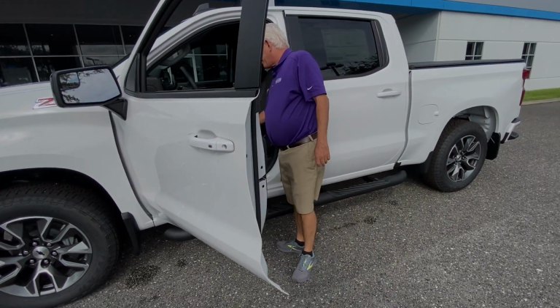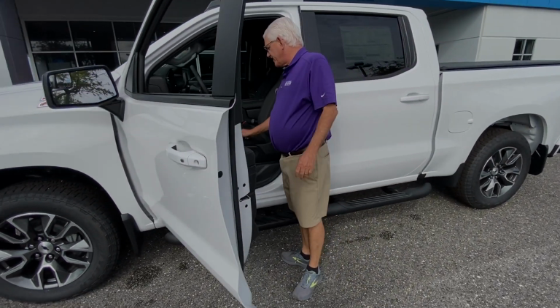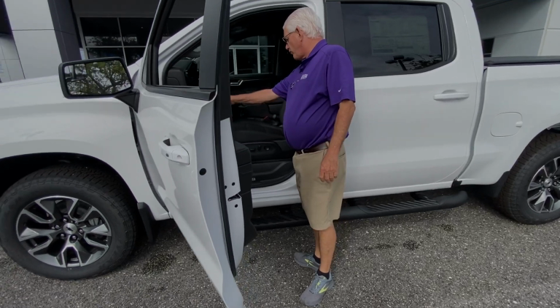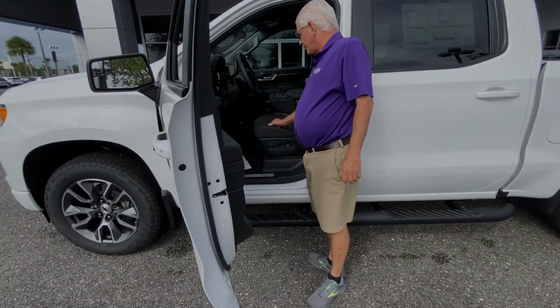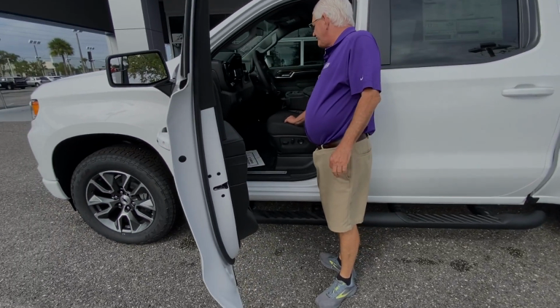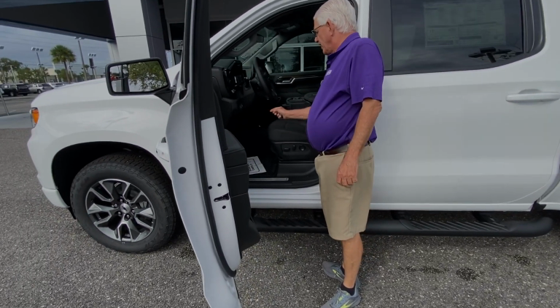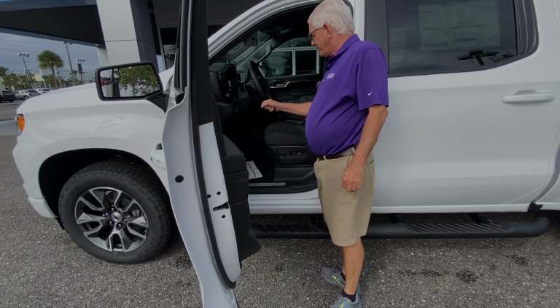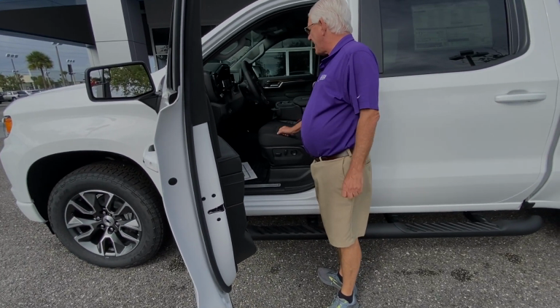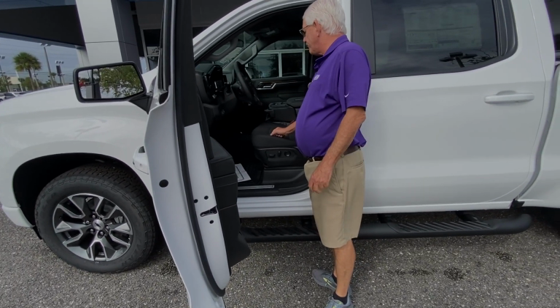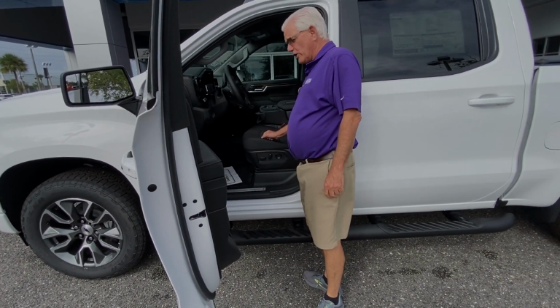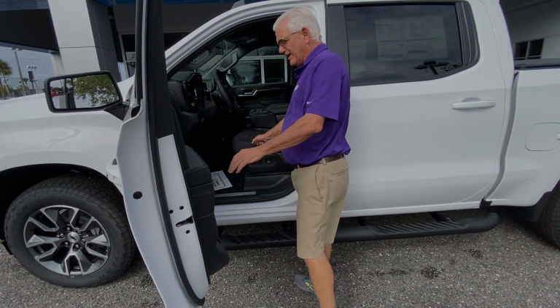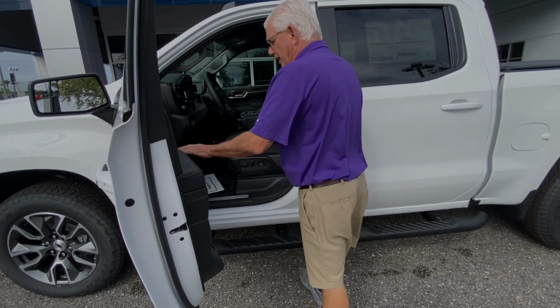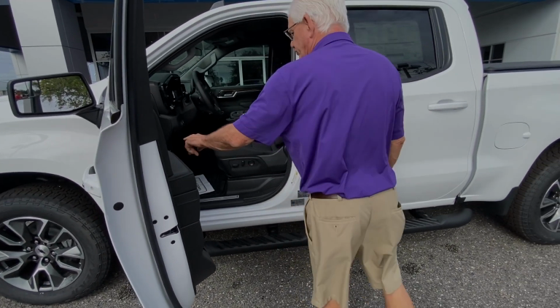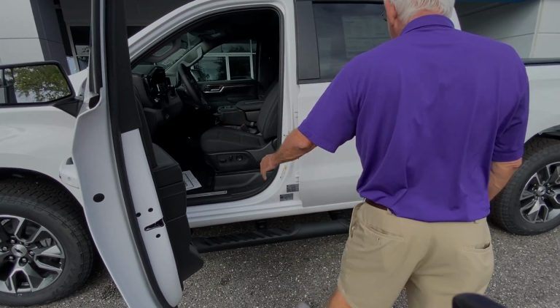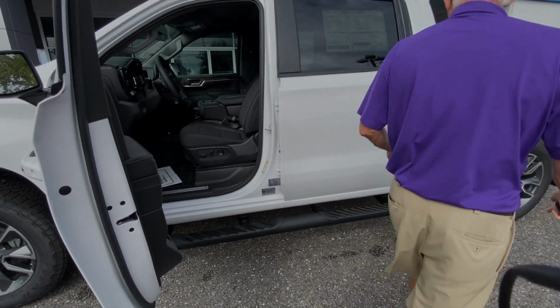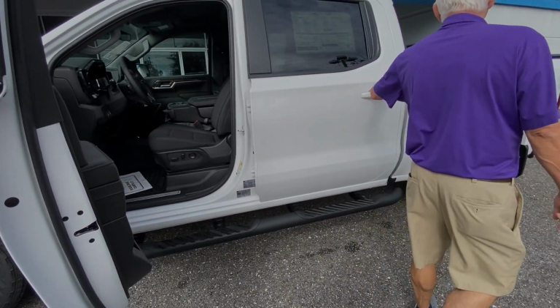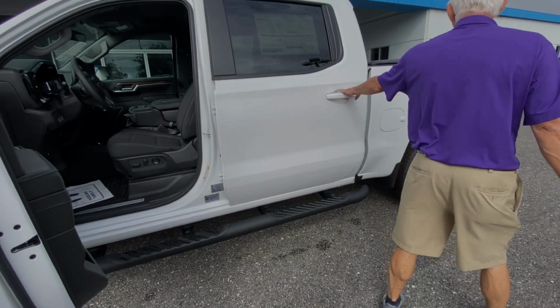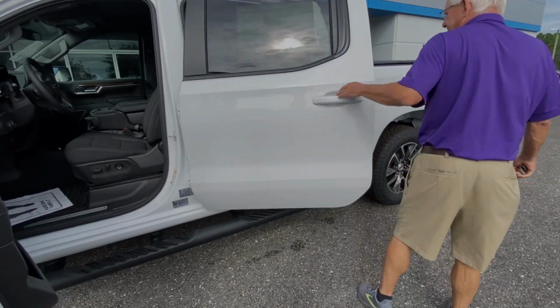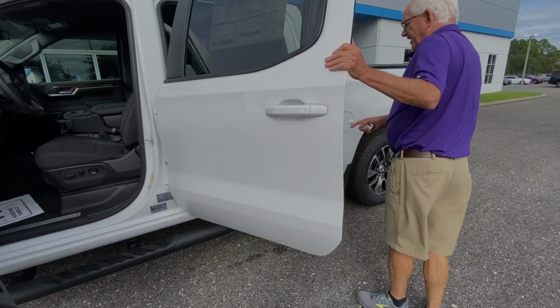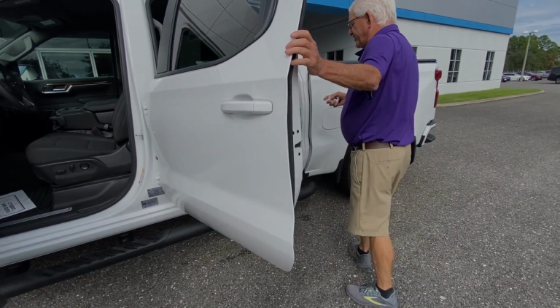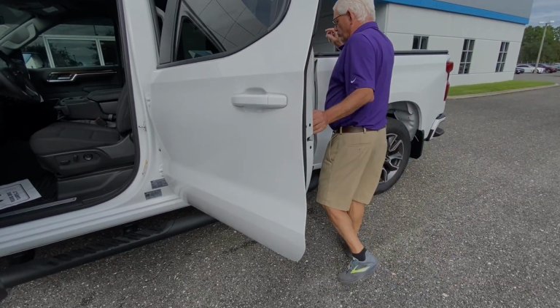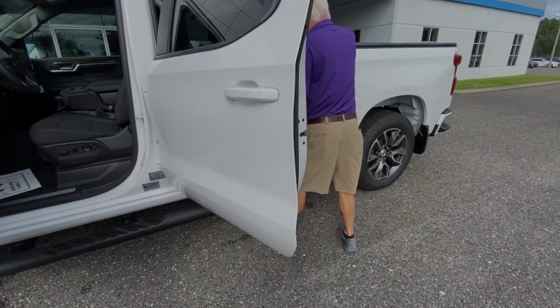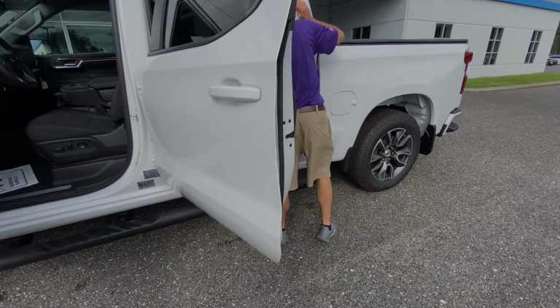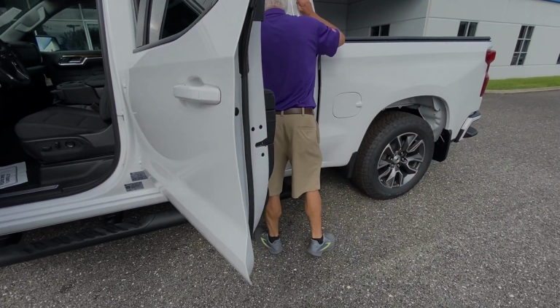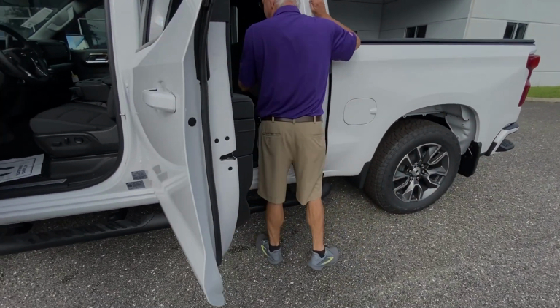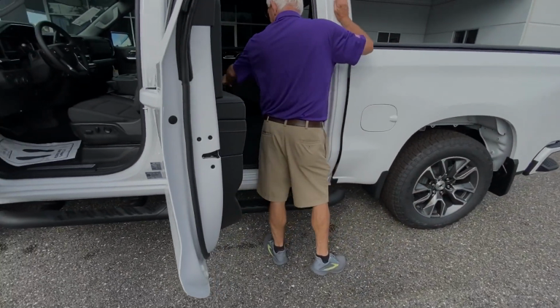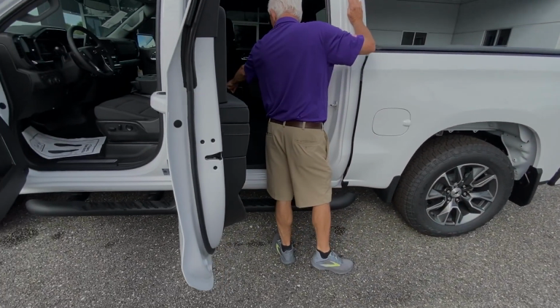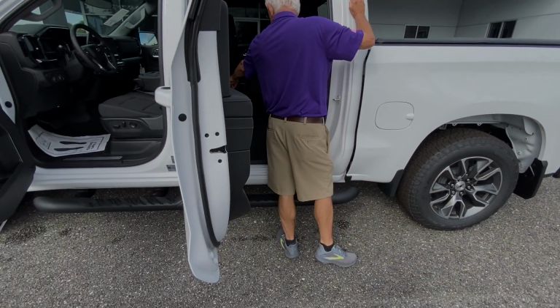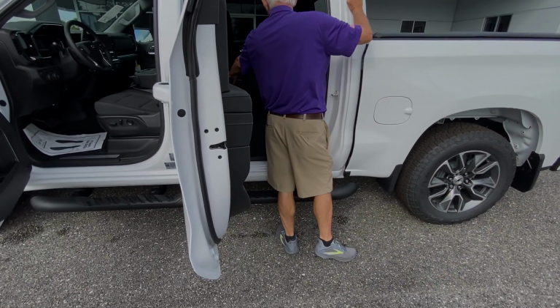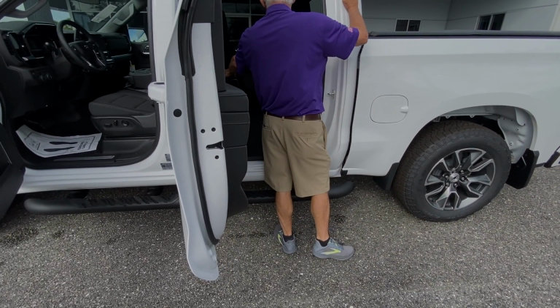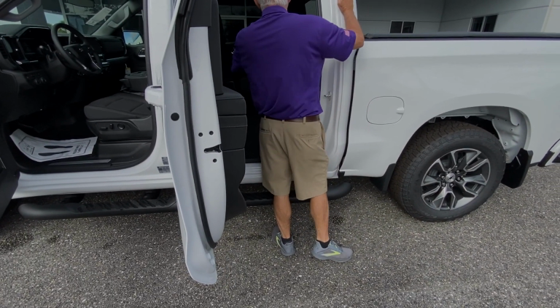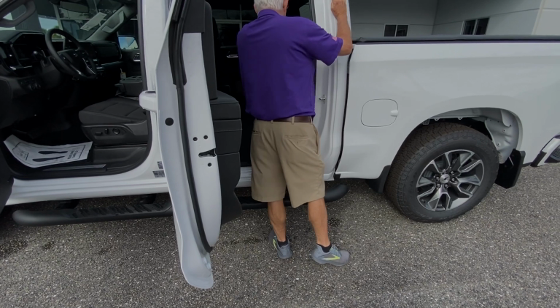Power seats. Four-wheel drive — four high and four low. Power windows and door locks. Beautiful speakers. Nice room in the back — it's a crew cab. A little assist for the AC for the rear passengers as well.